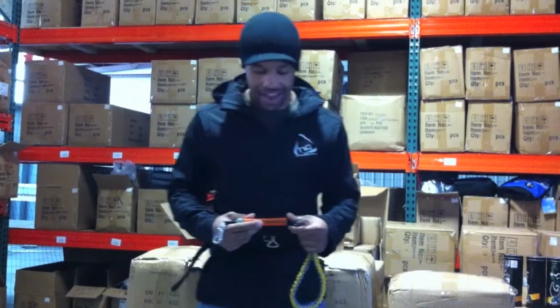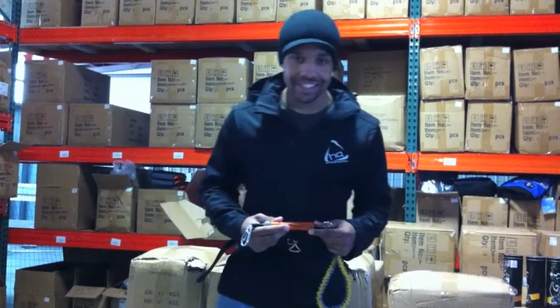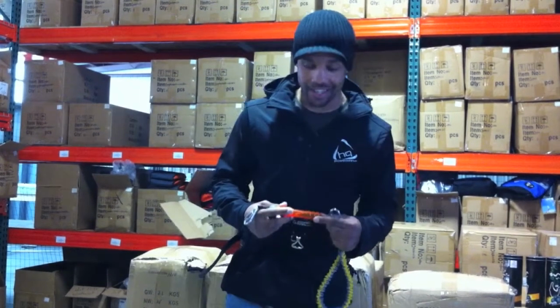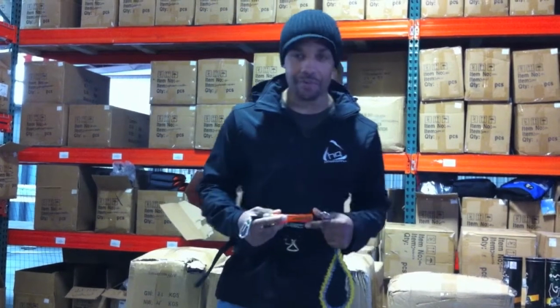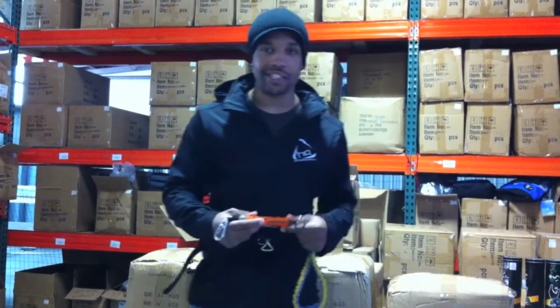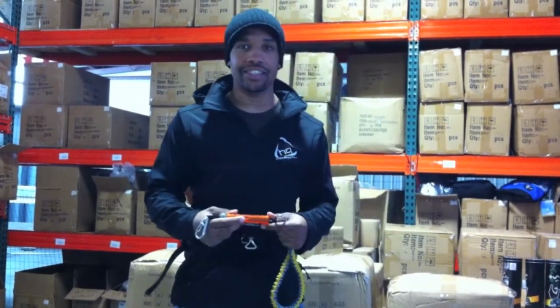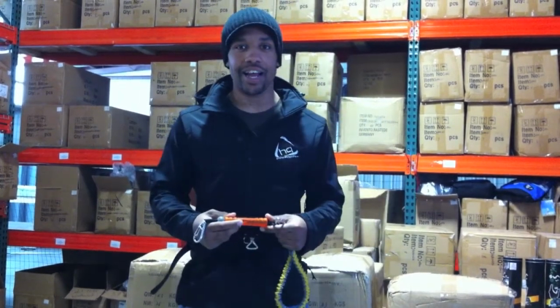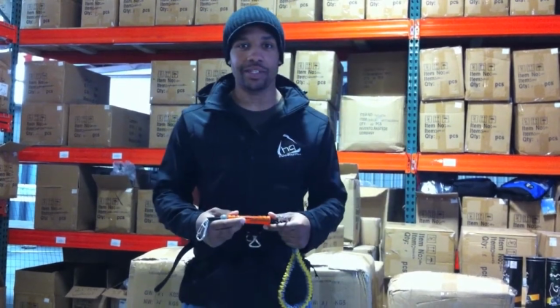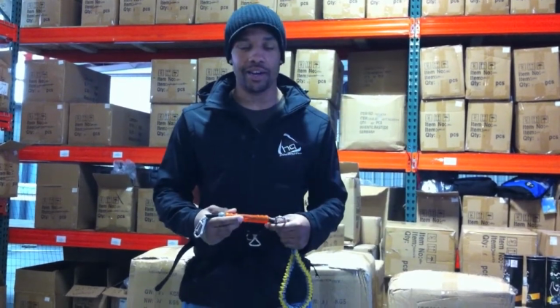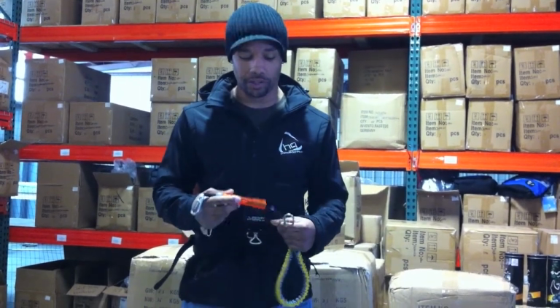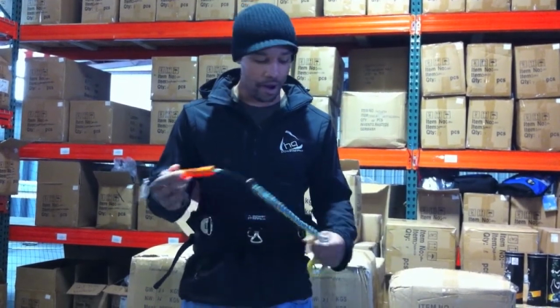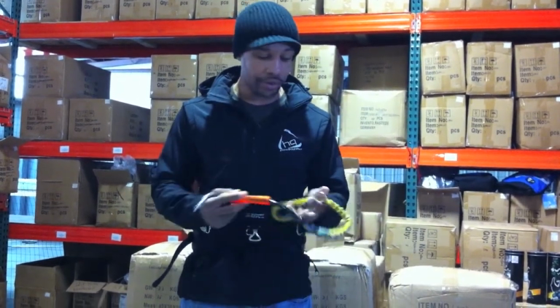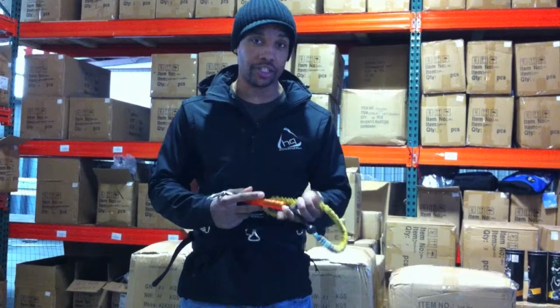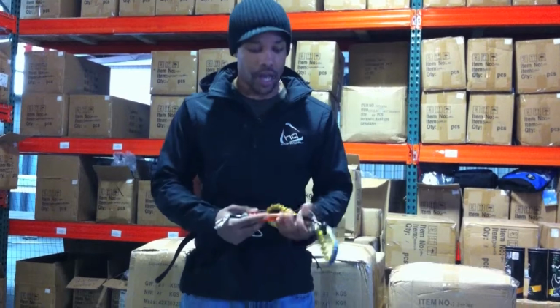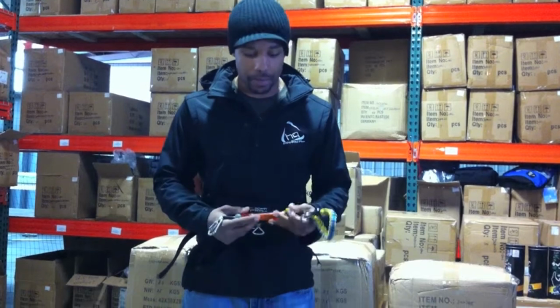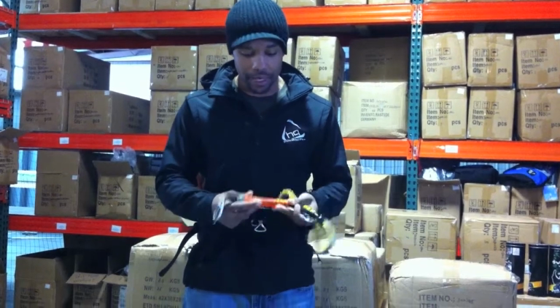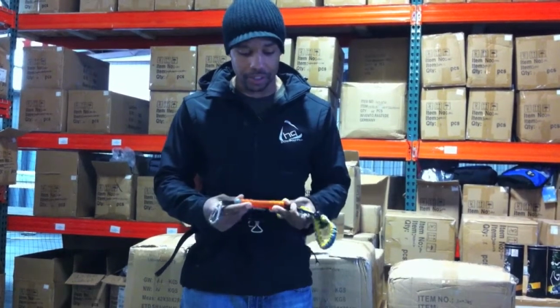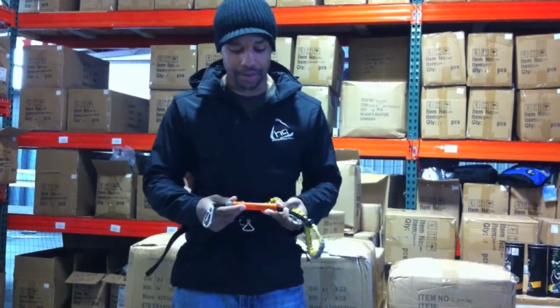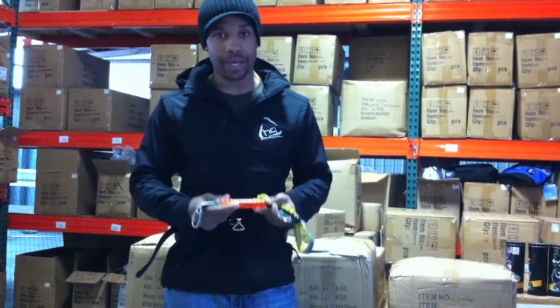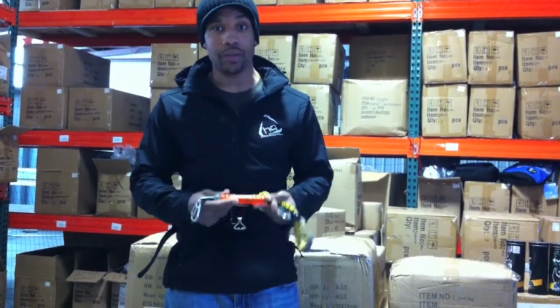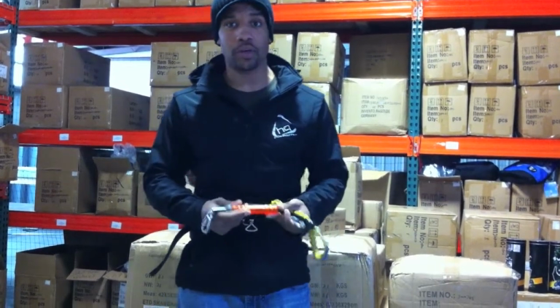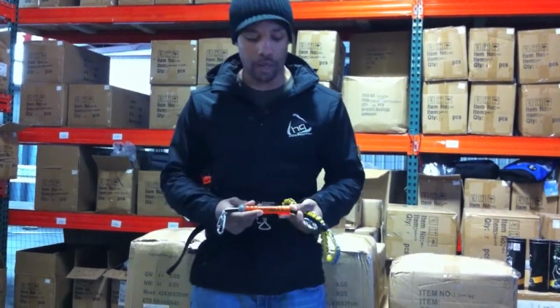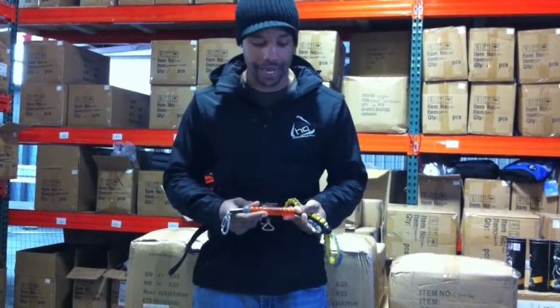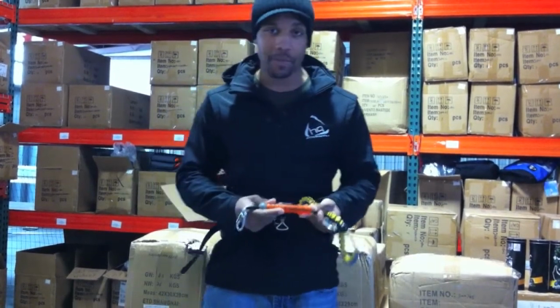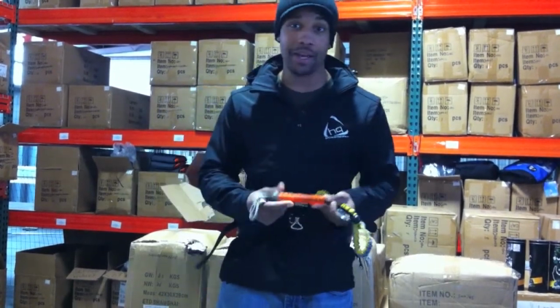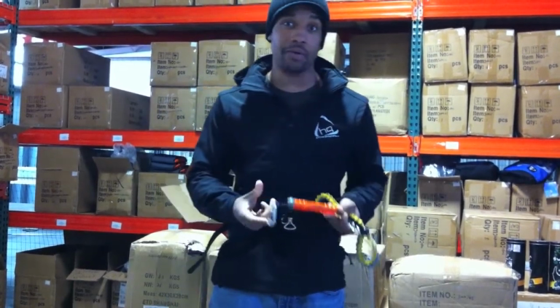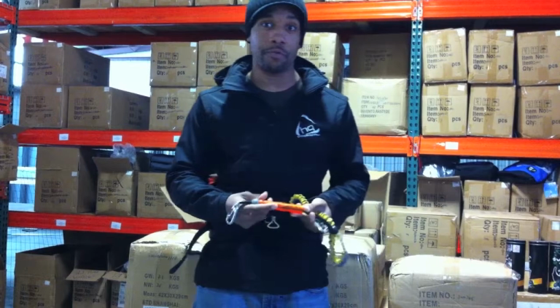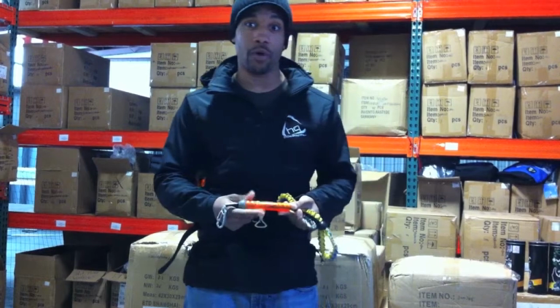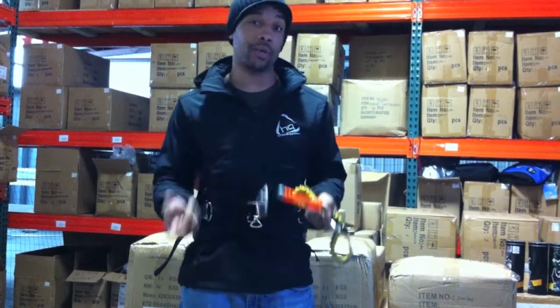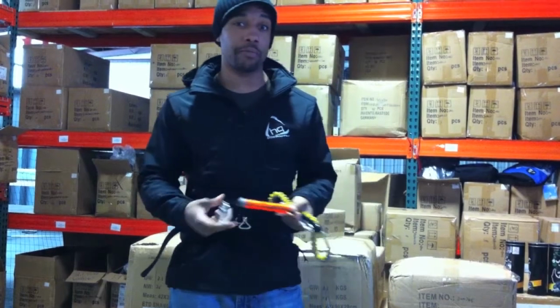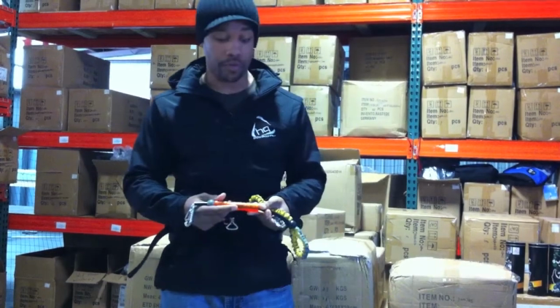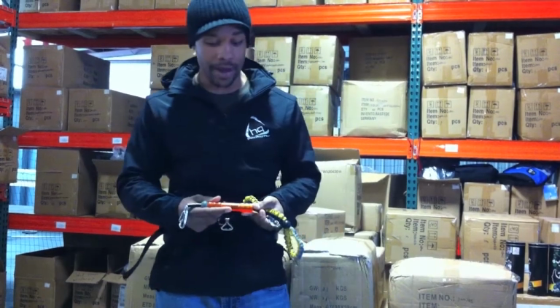Hey guys, this is Kevin with HQ Kites and Designs USA here to talk to you about our new leash. A couple of key features about this make it really cool and kind of separate it from anything that we've done before, or anyone's done before for that matter.